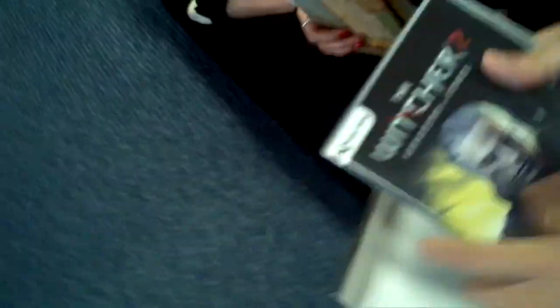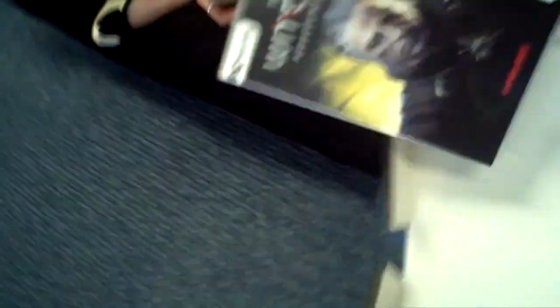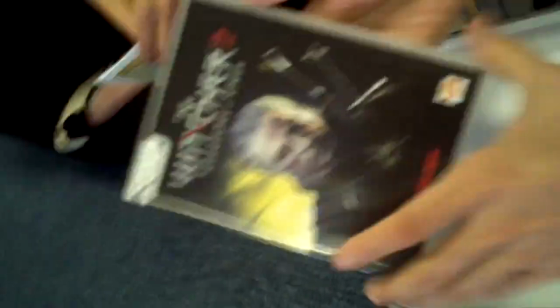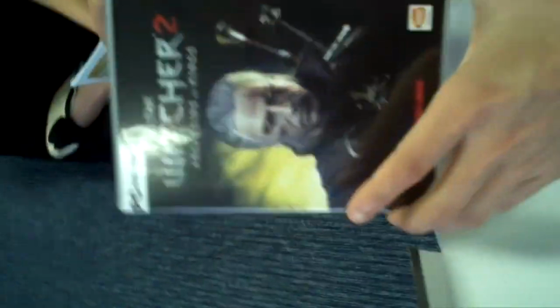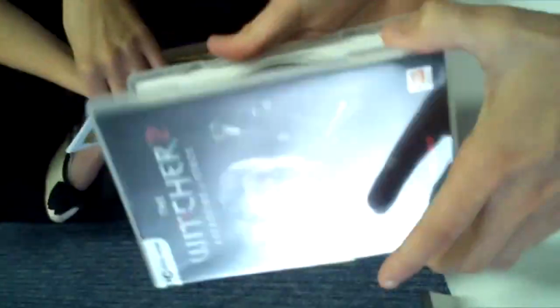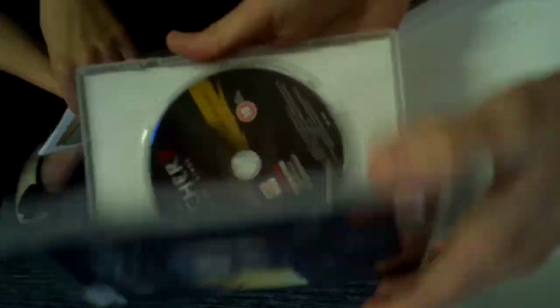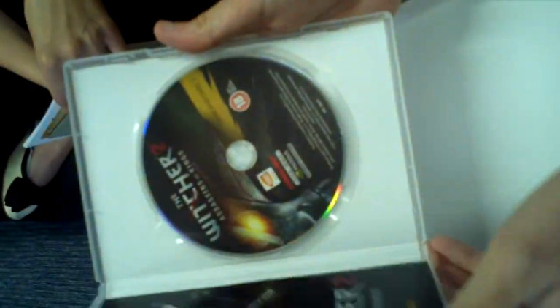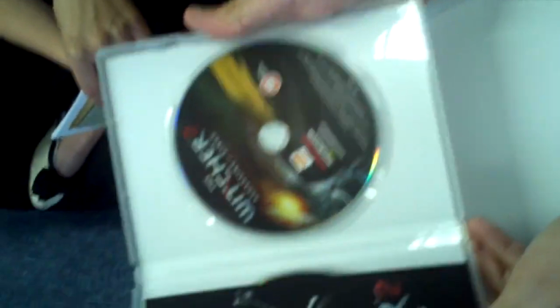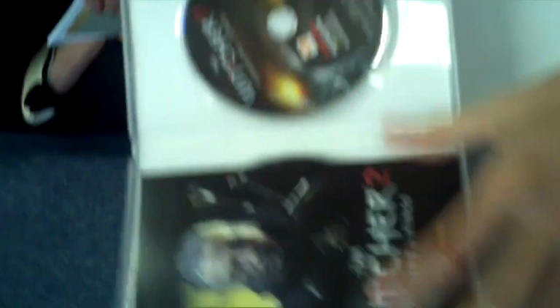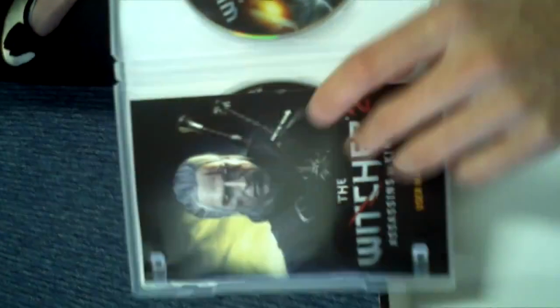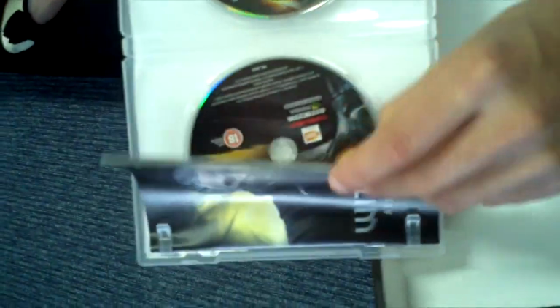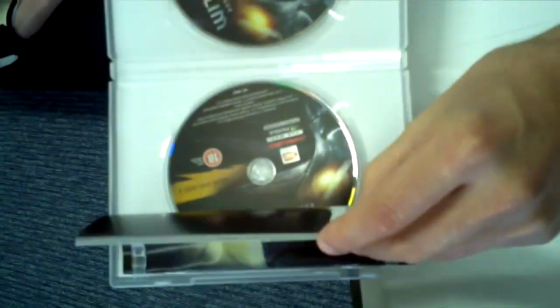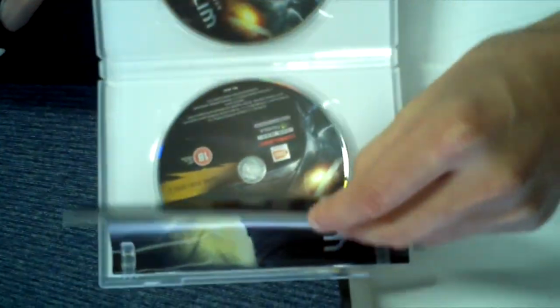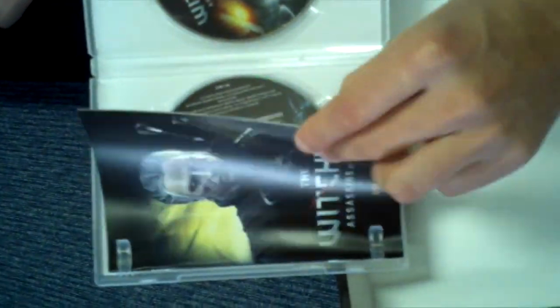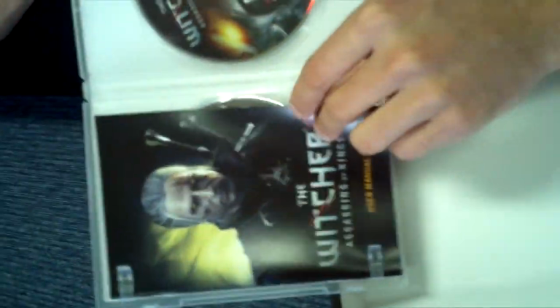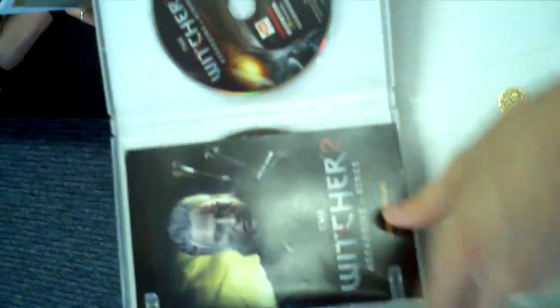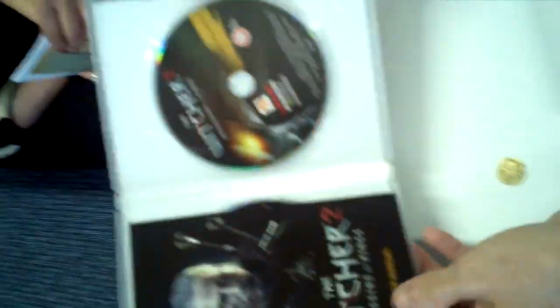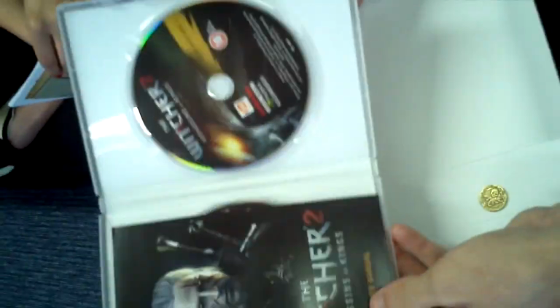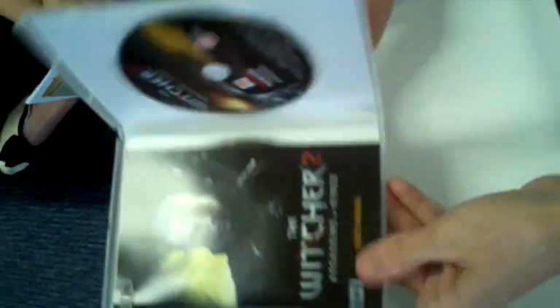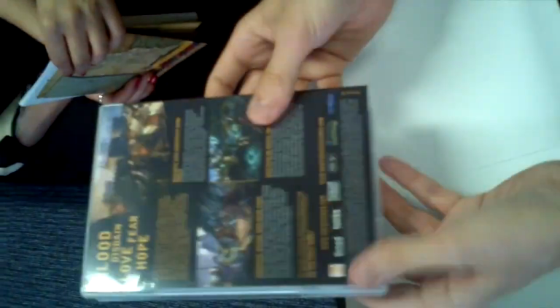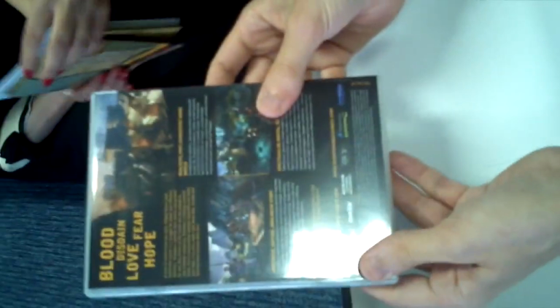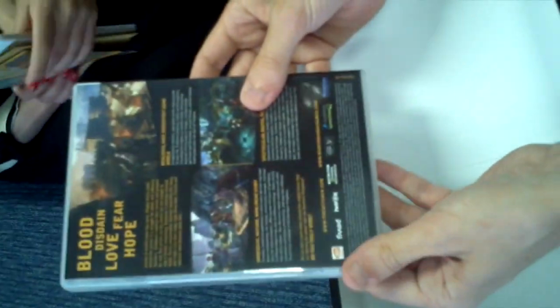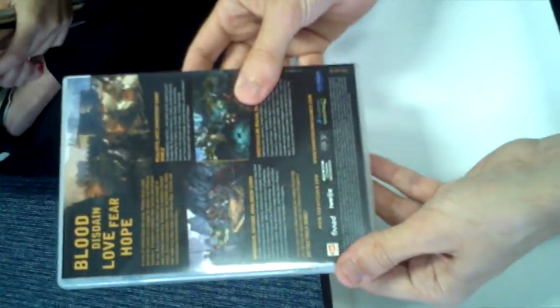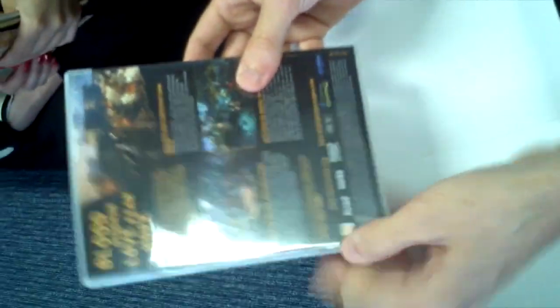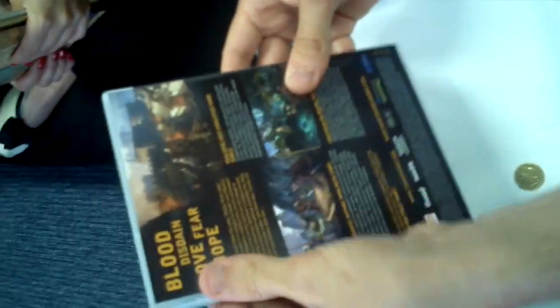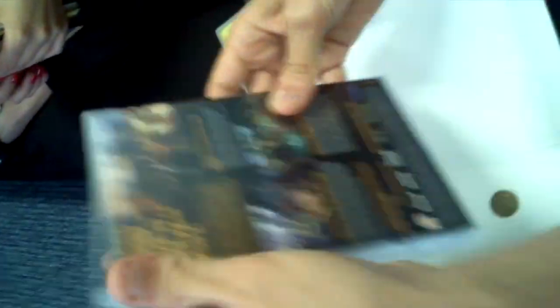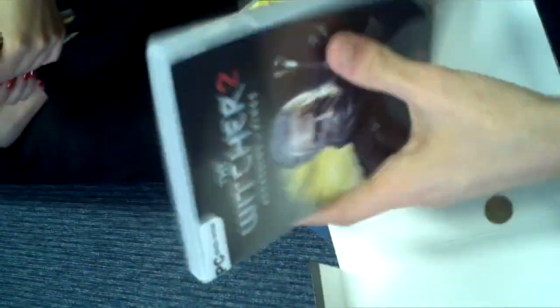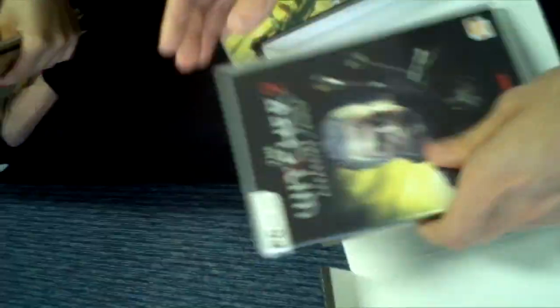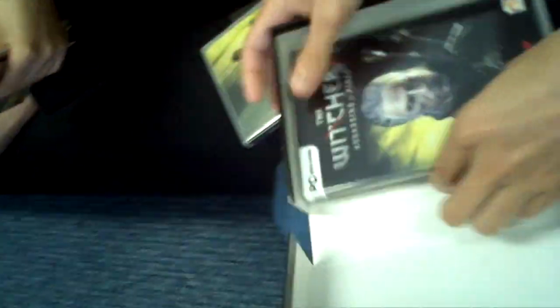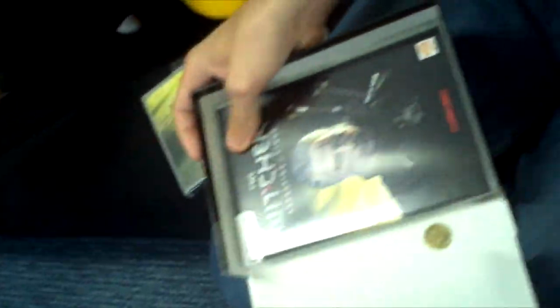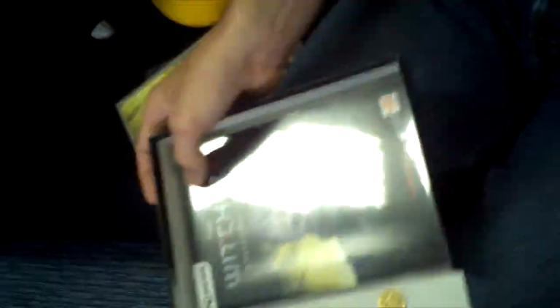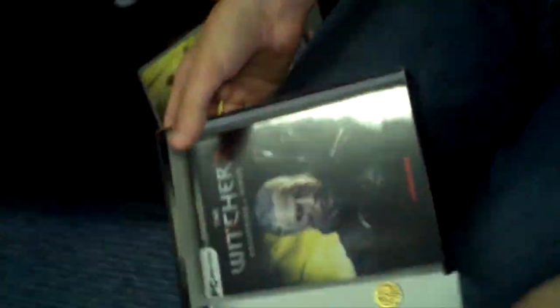And here we've got the game itself — two DVDs of RPG madness. Beautiful. You'll love it.